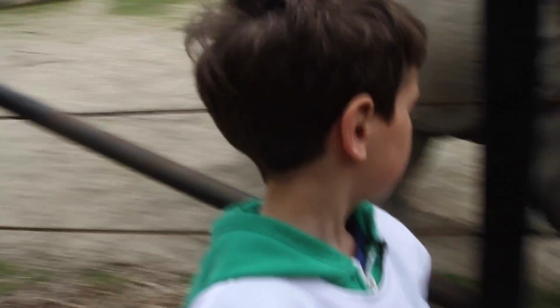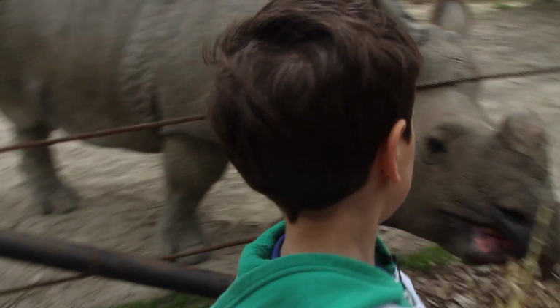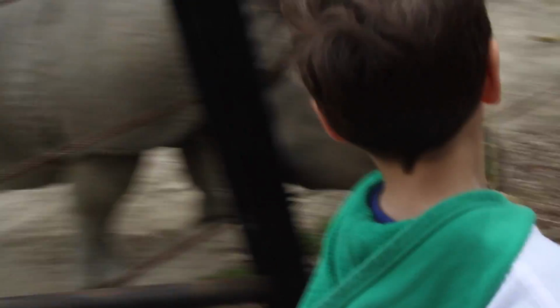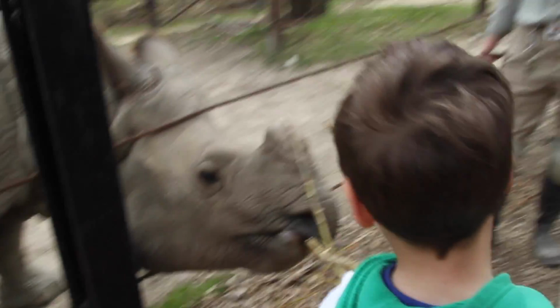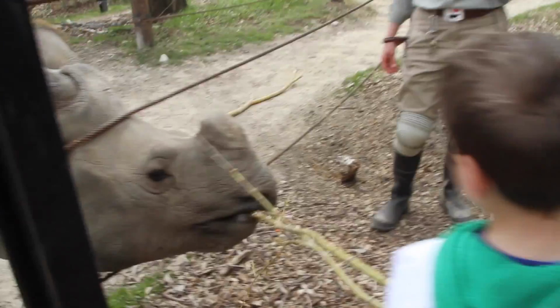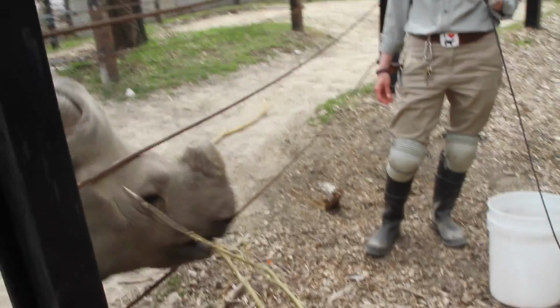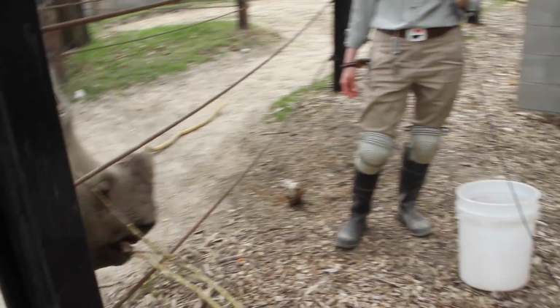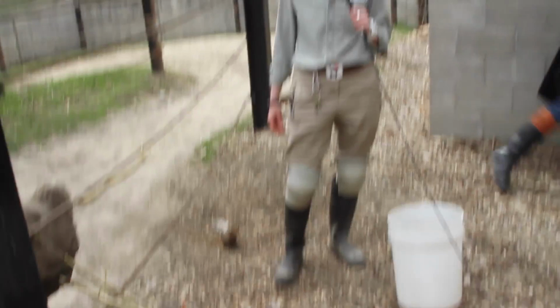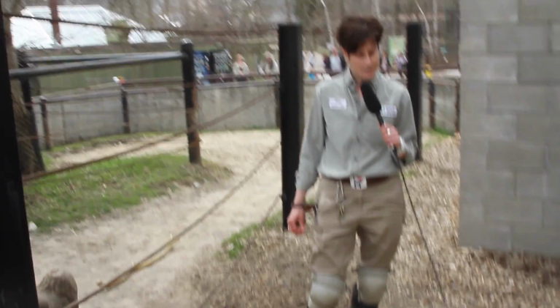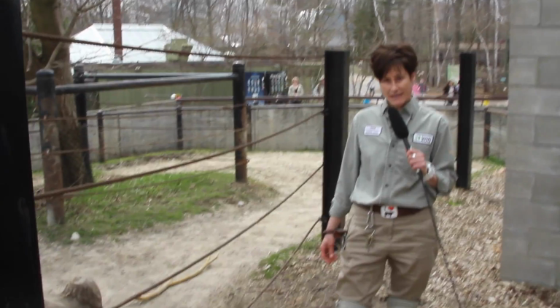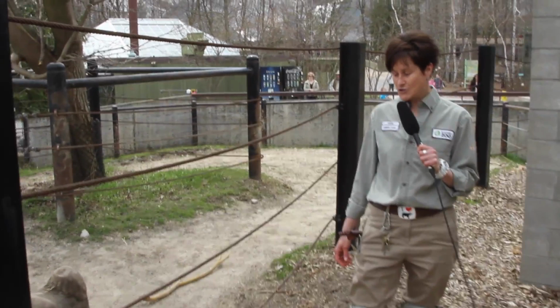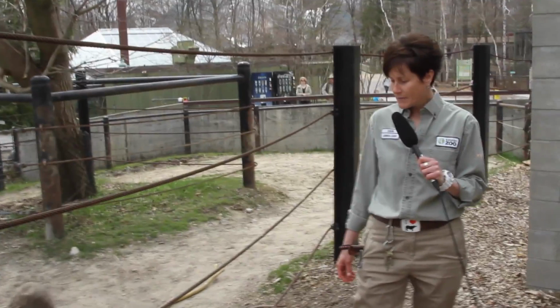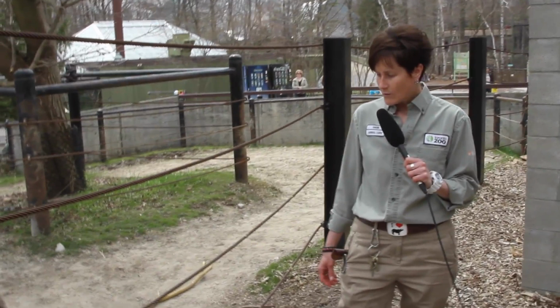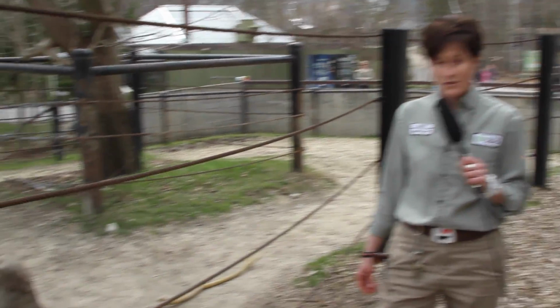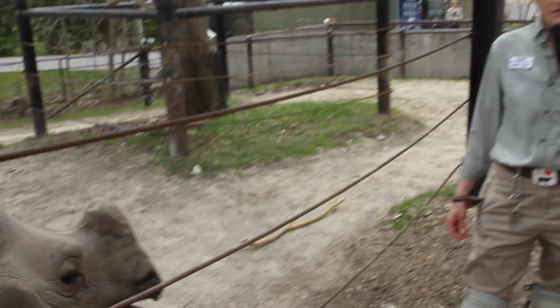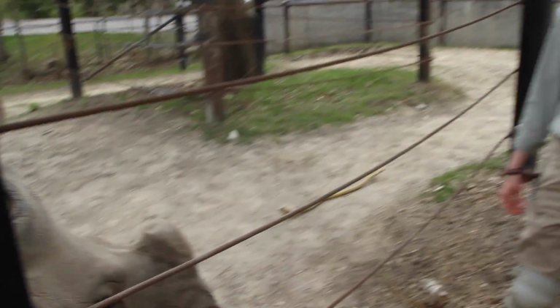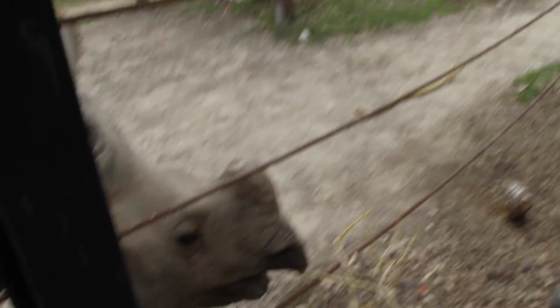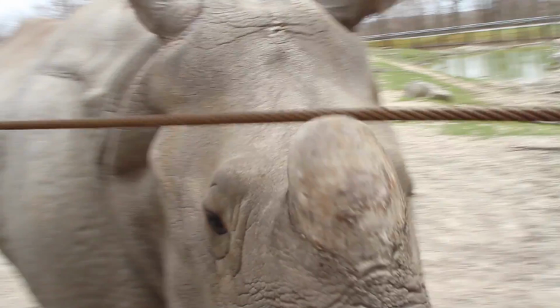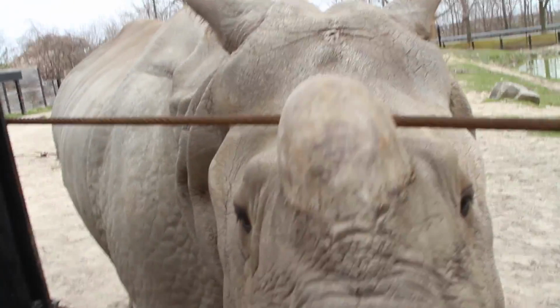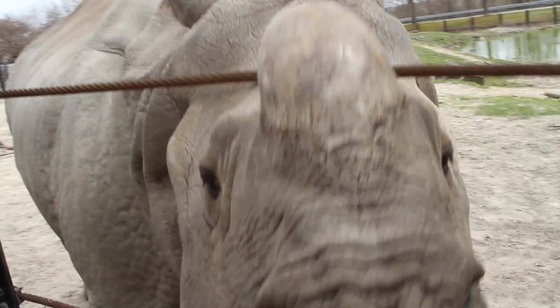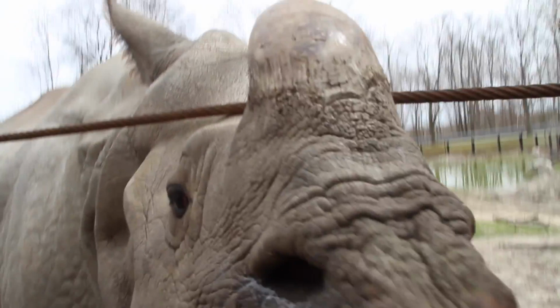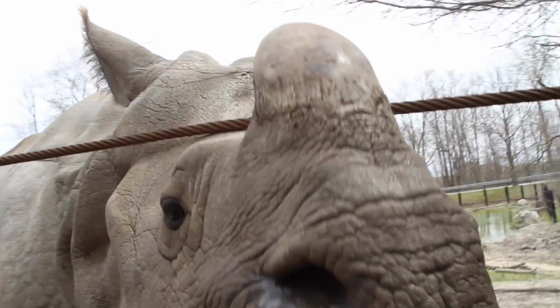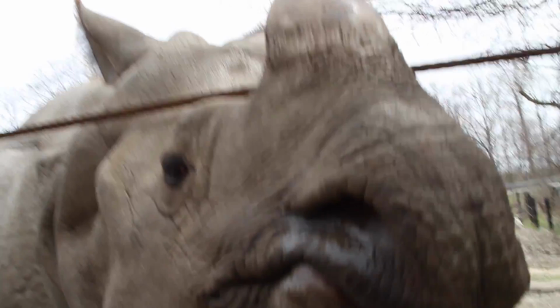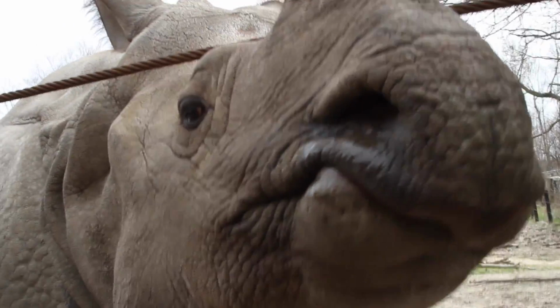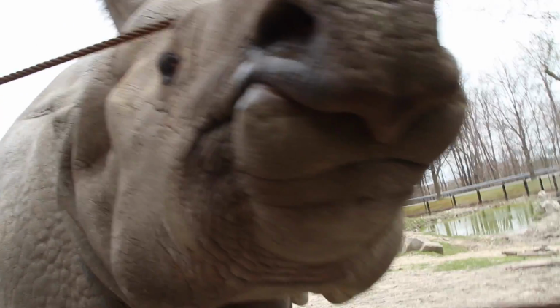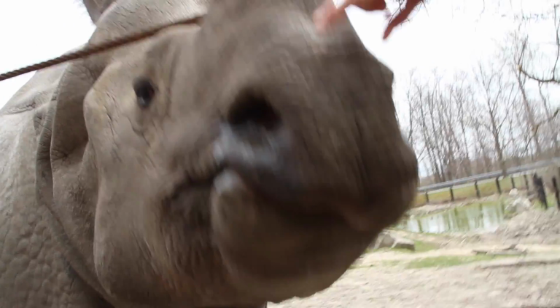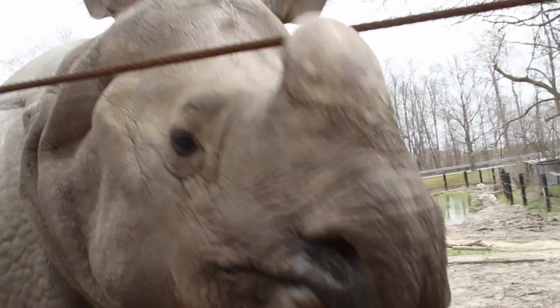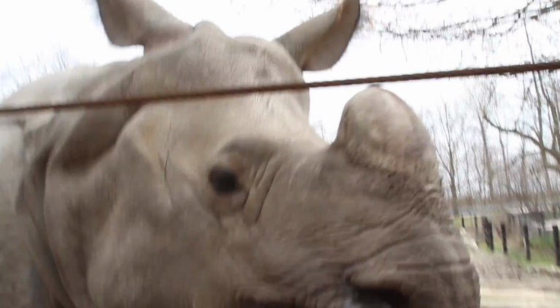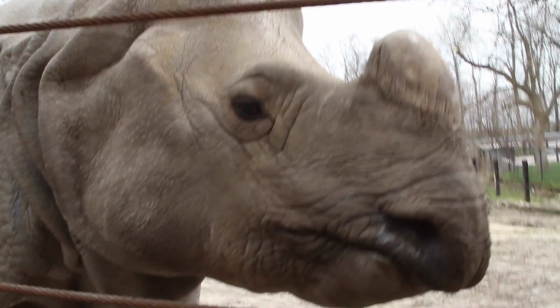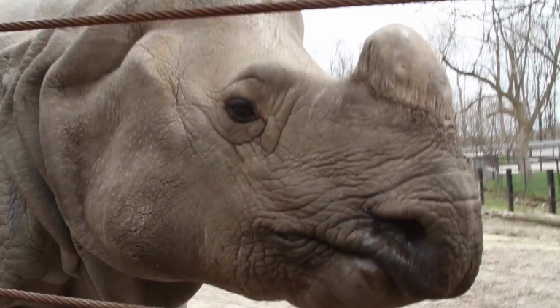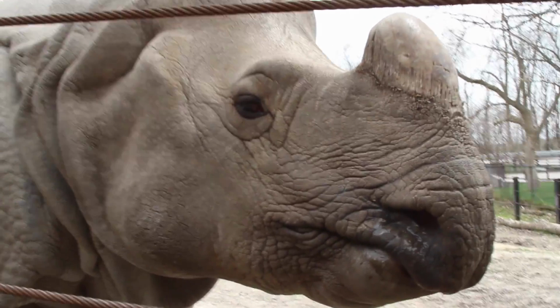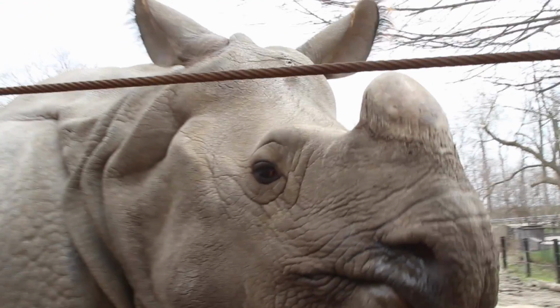Right now all five species of rhinos are considered to be critically endangered. We have two of the five species here at the Toronto Zoo. Last year over a thousand rhinos were poached for their horn. Poached means killed.